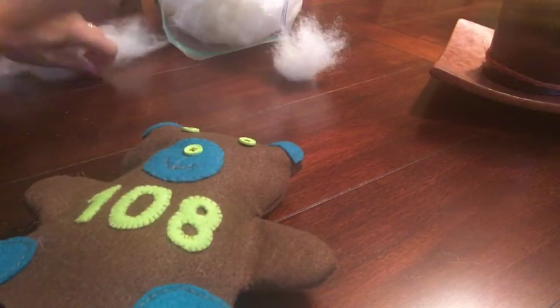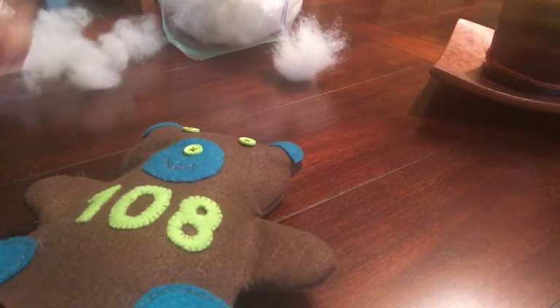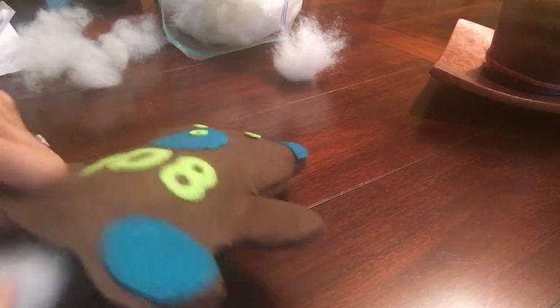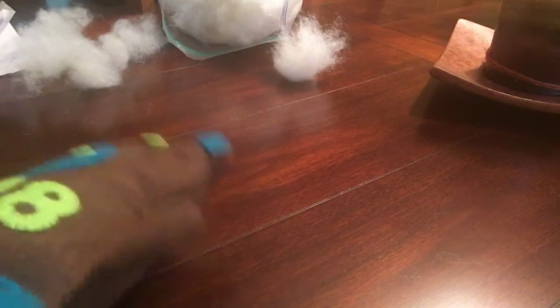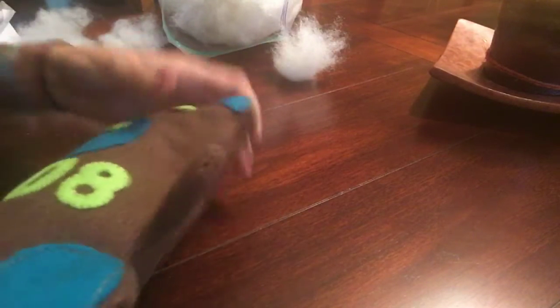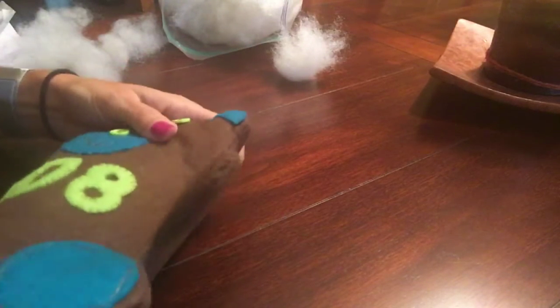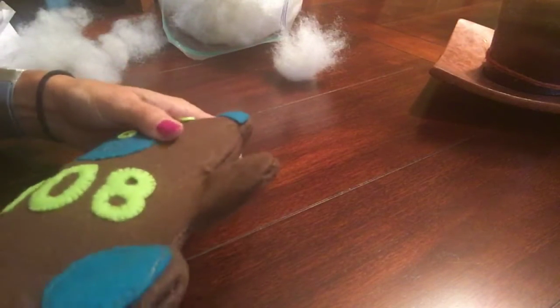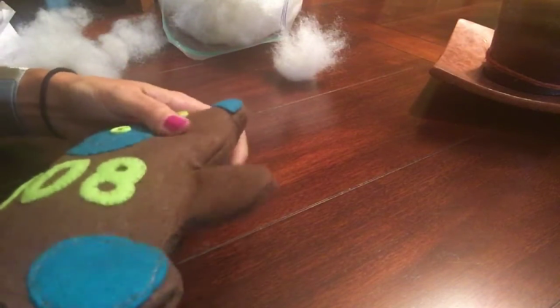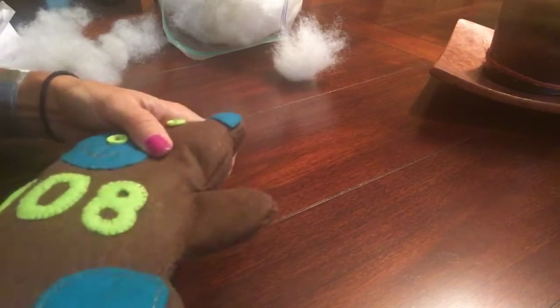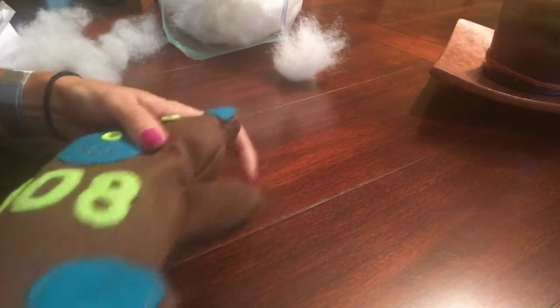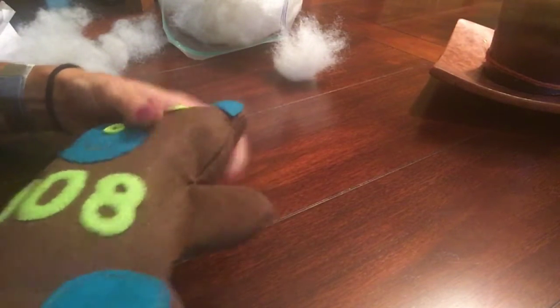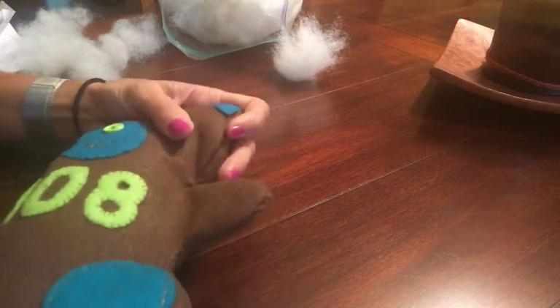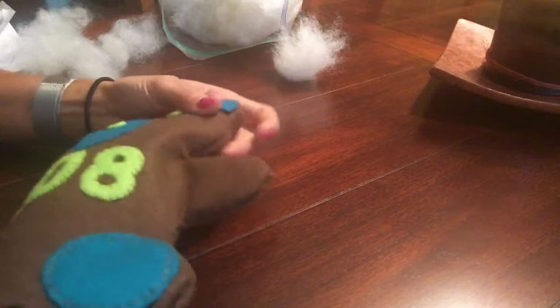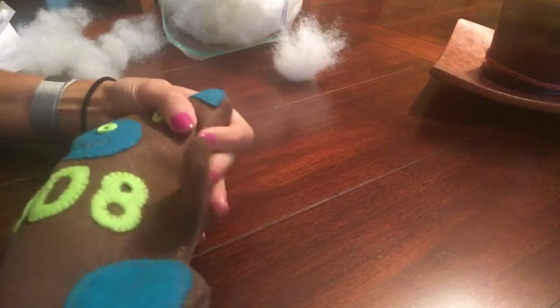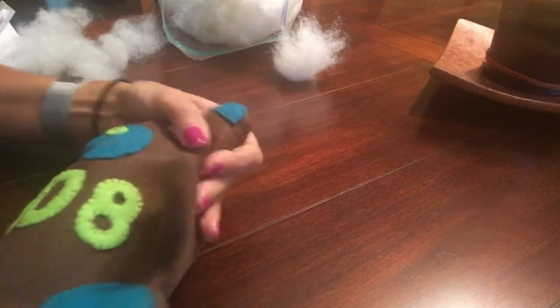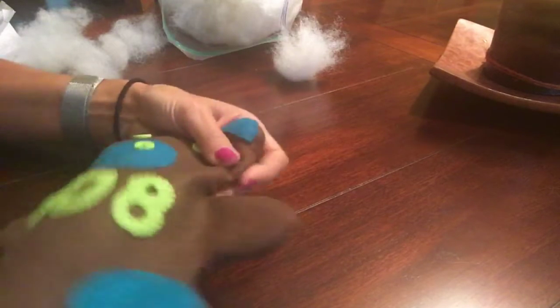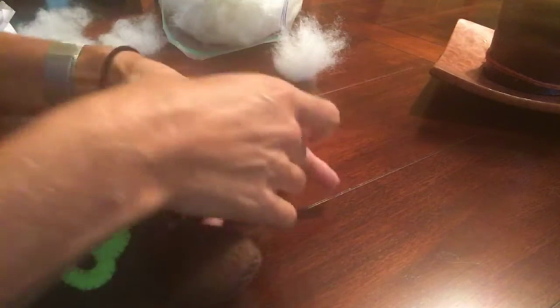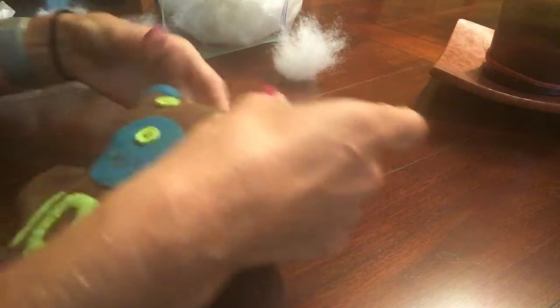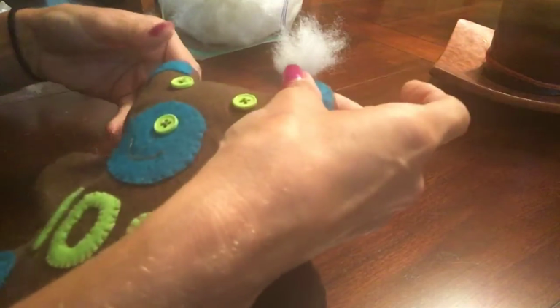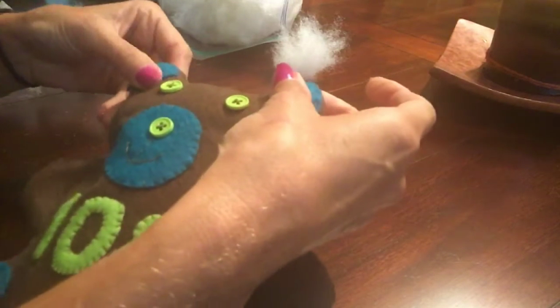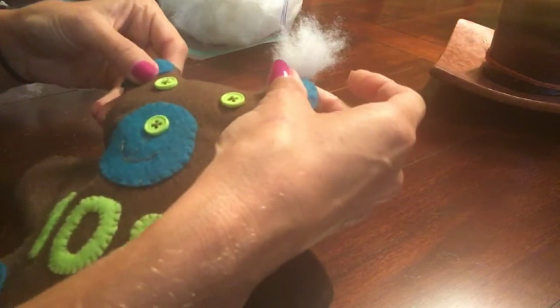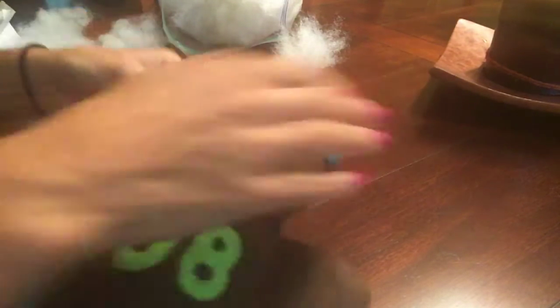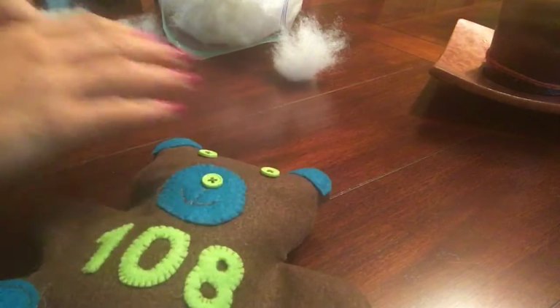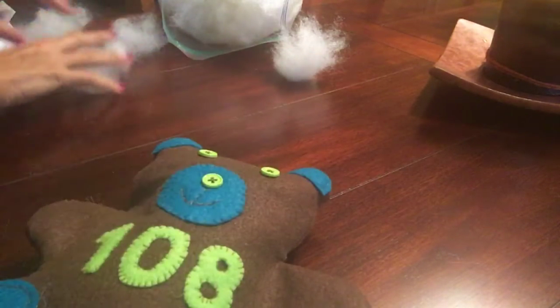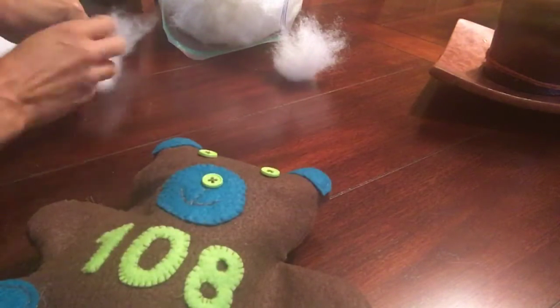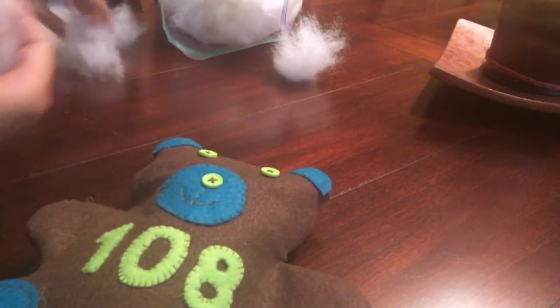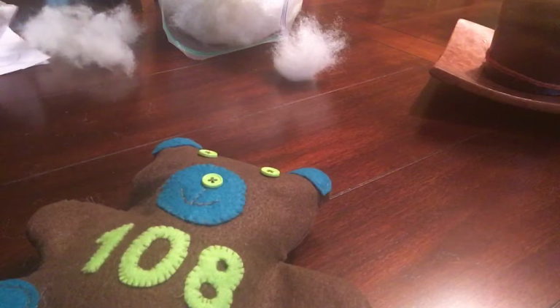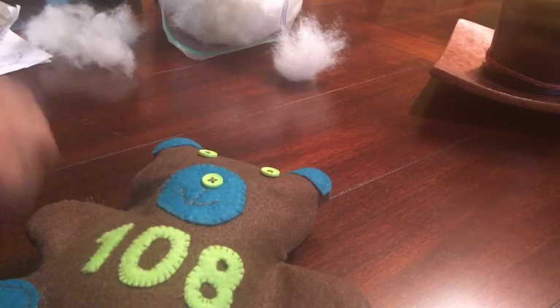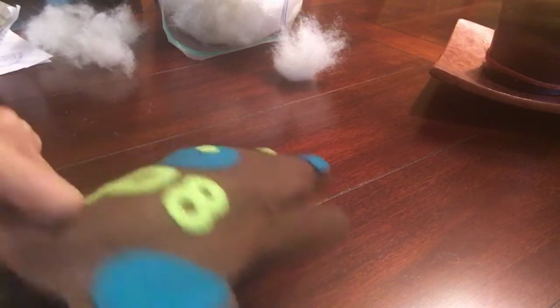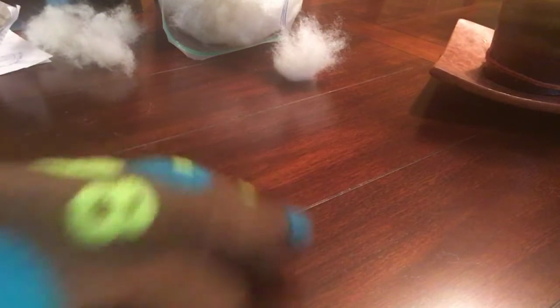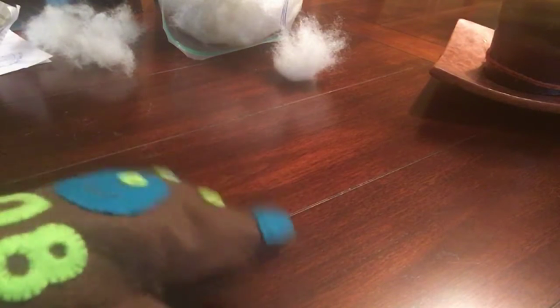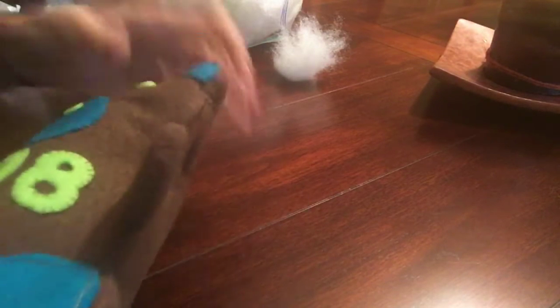Now you don't want to understuff and you don't want to overstuff your teddy bear. I'm still going into those inner ears — I'm feeling I have stuffing. So I'm gonna work my way down.